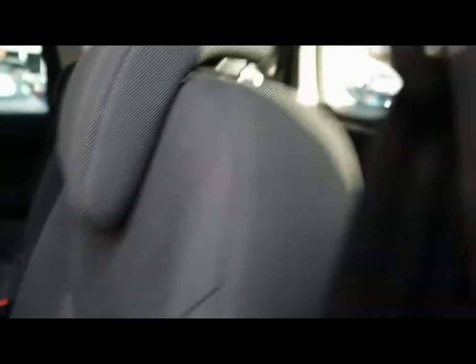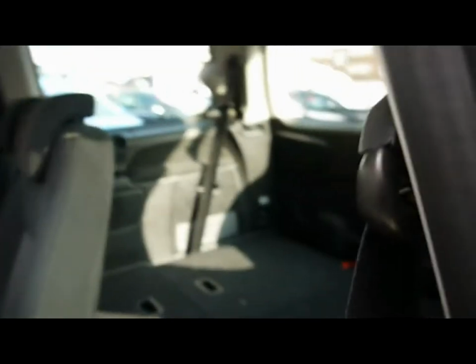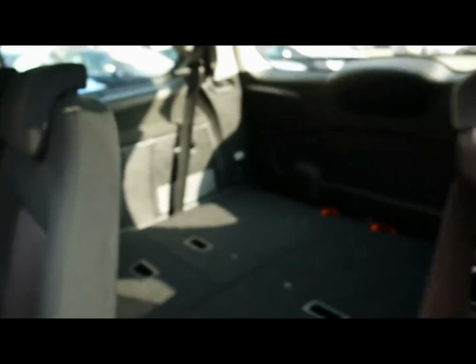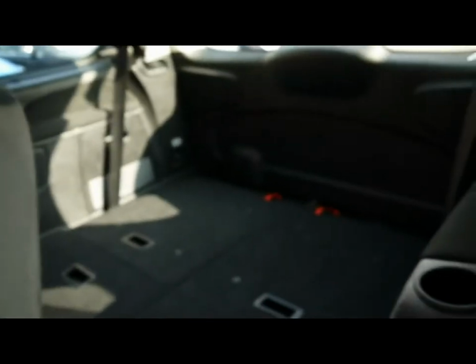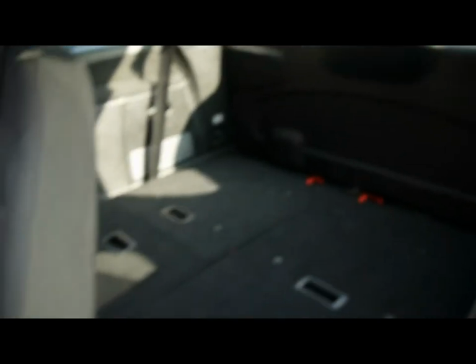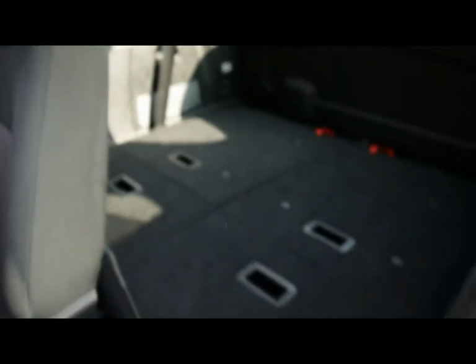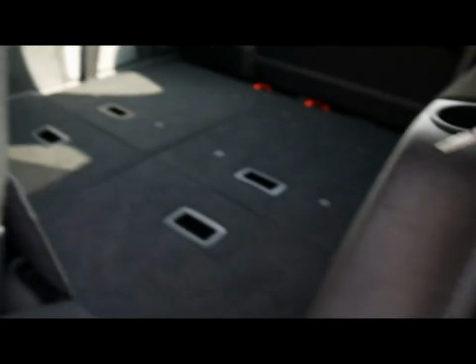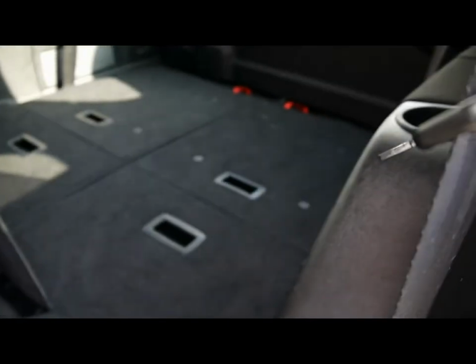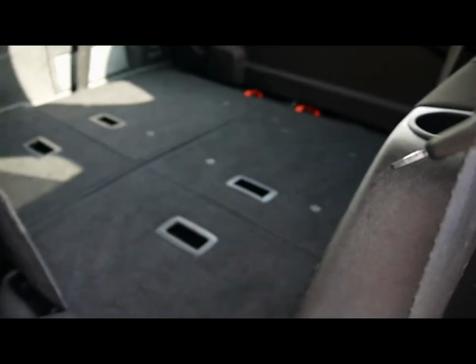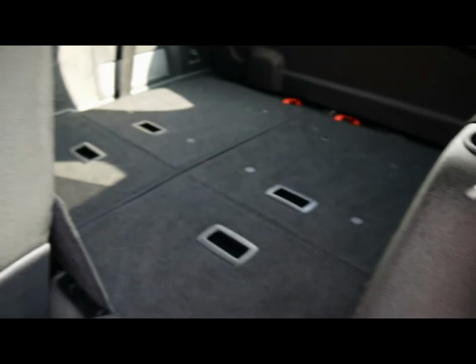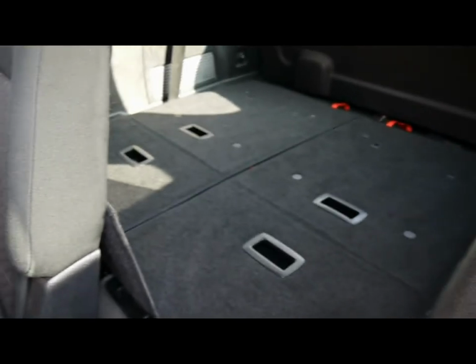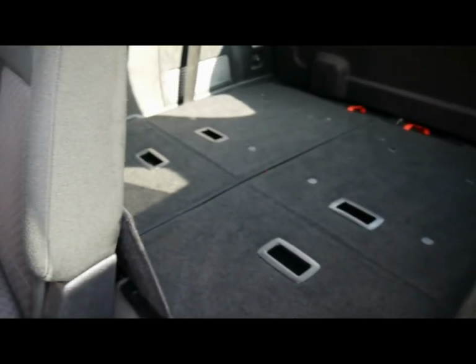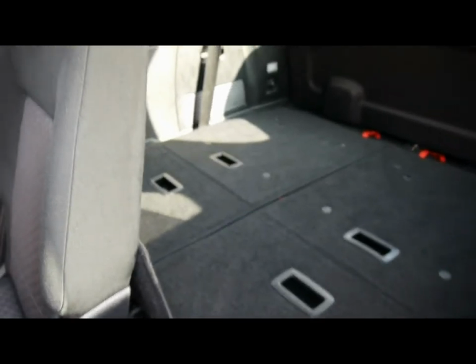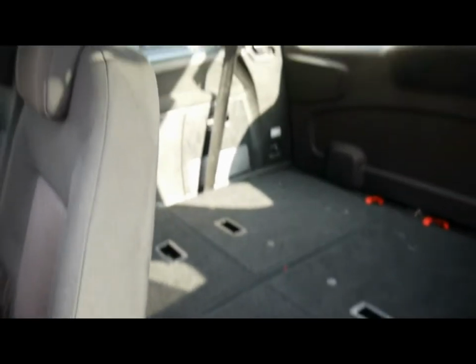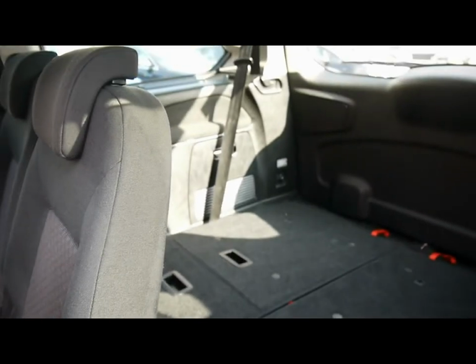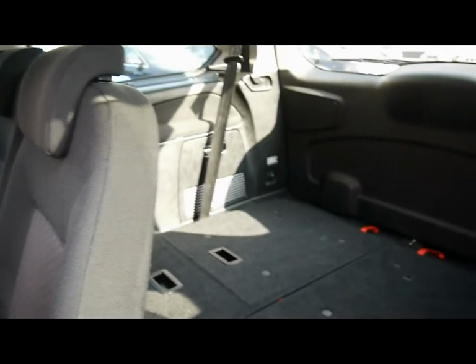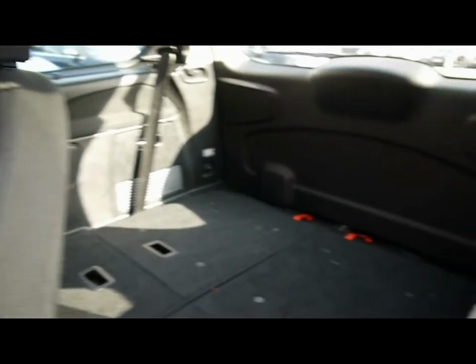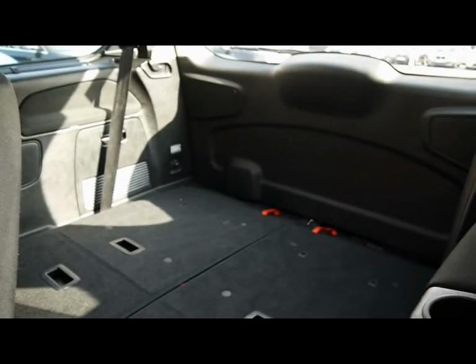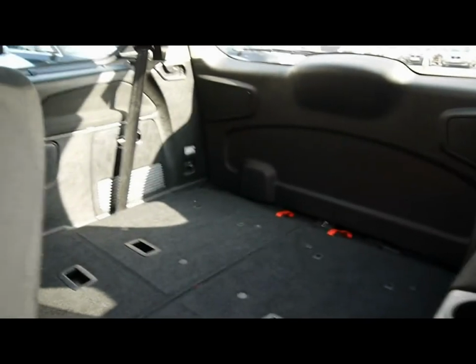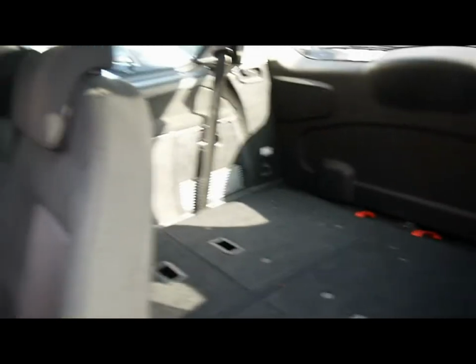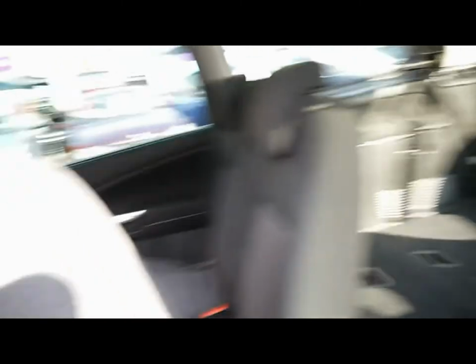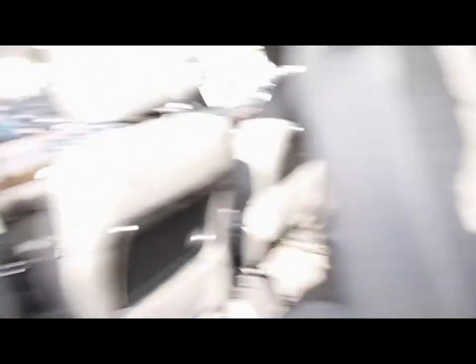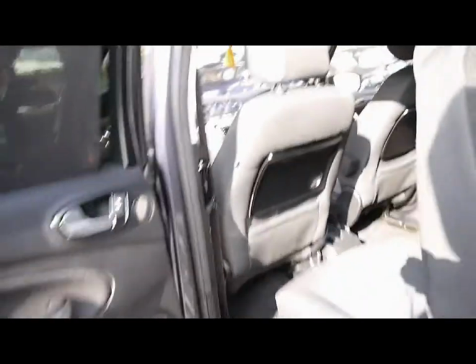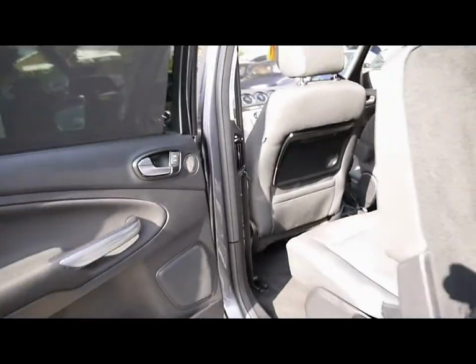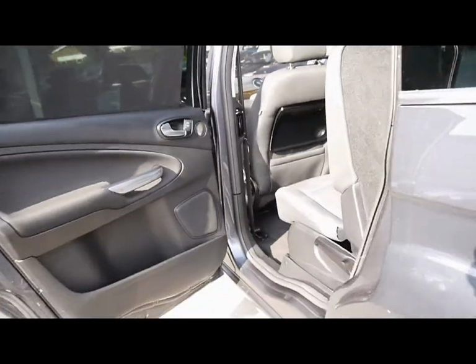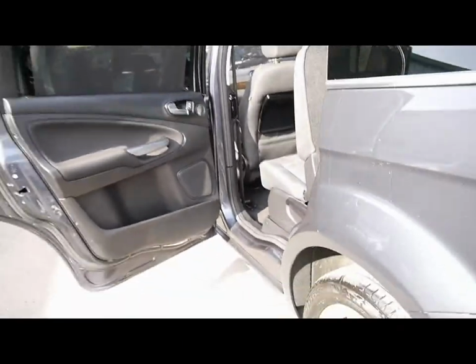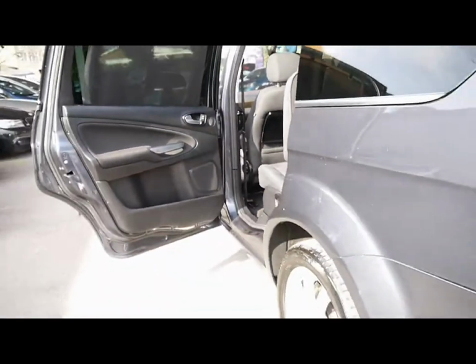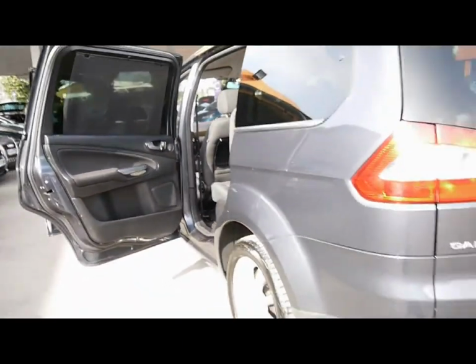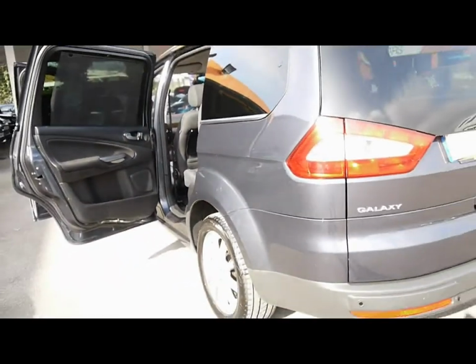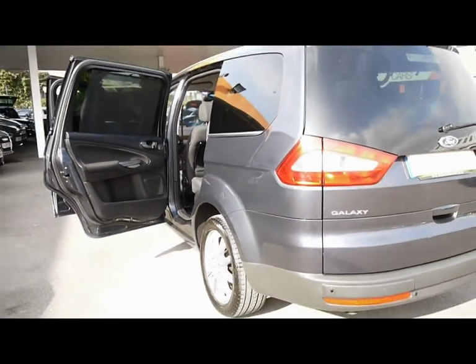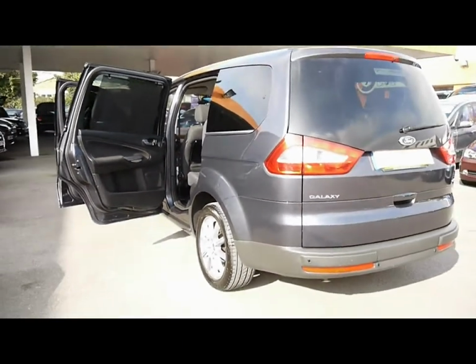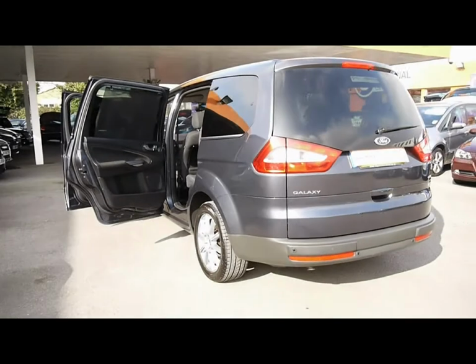If we pop those forward, you can see huge boot space. But there's also two seats which are completely folded flat at the moment, just to give you that additional bit of room, but also available should you require the extra seating.